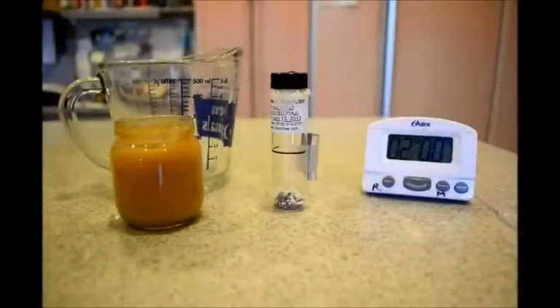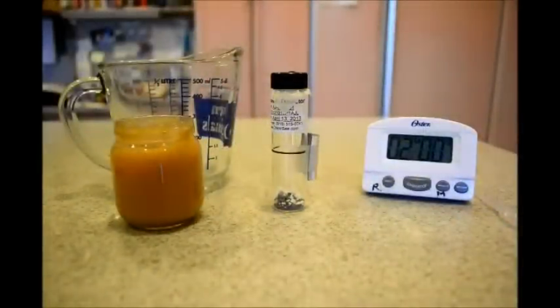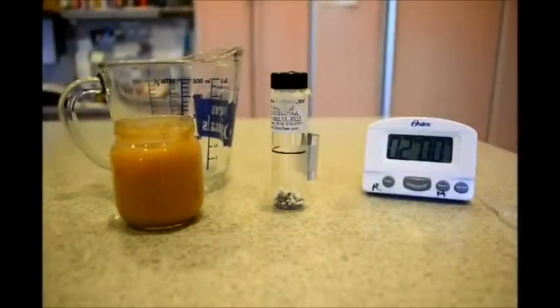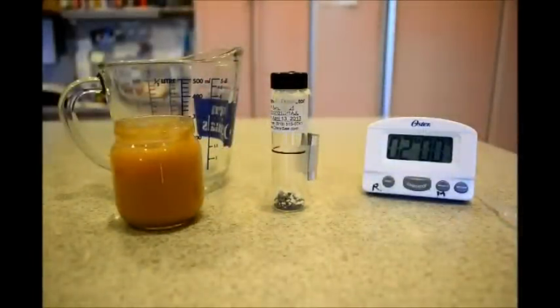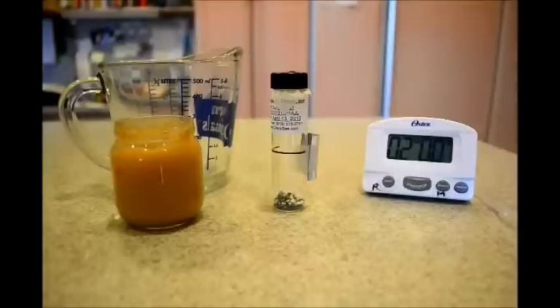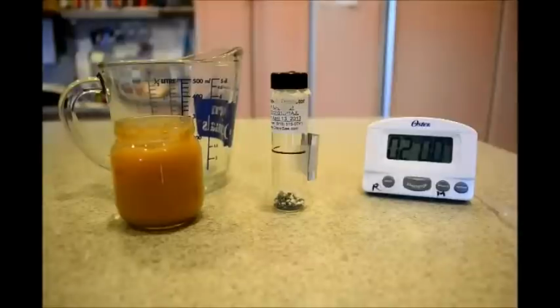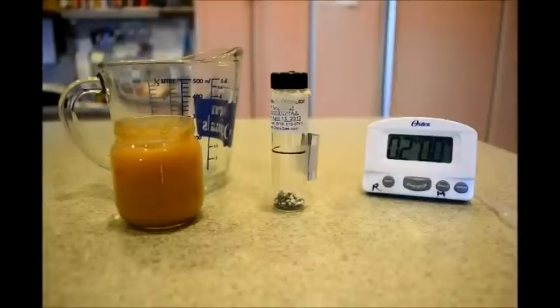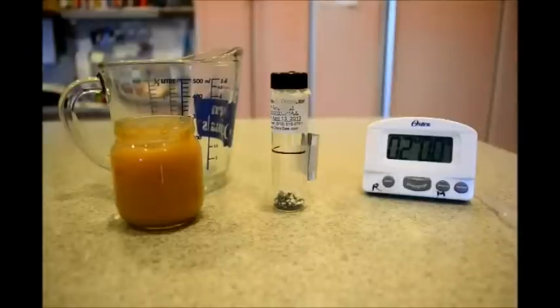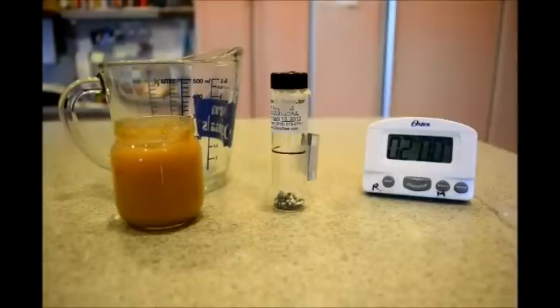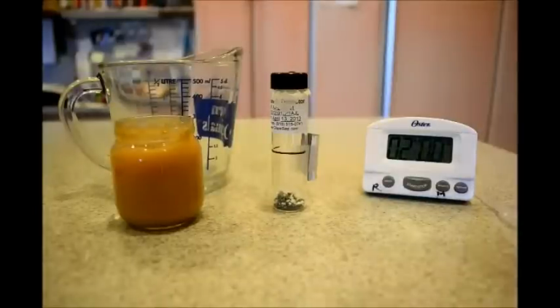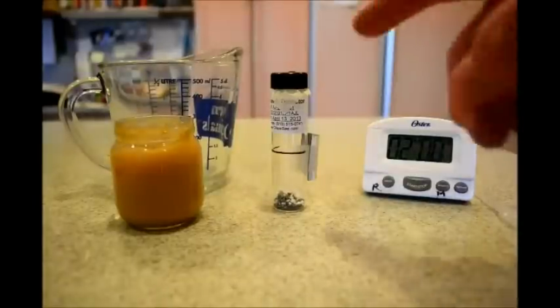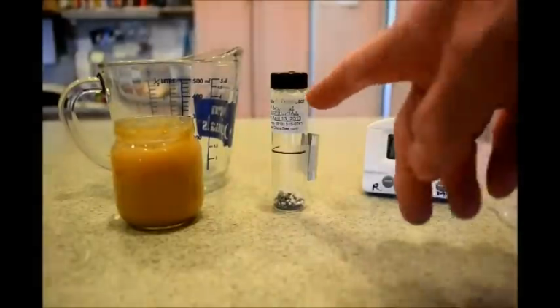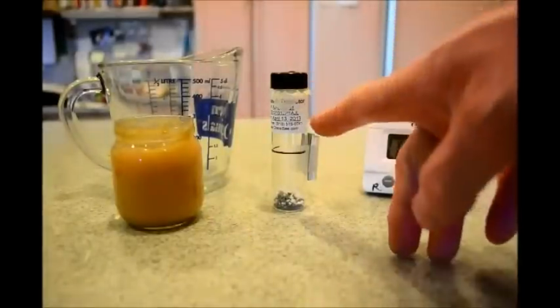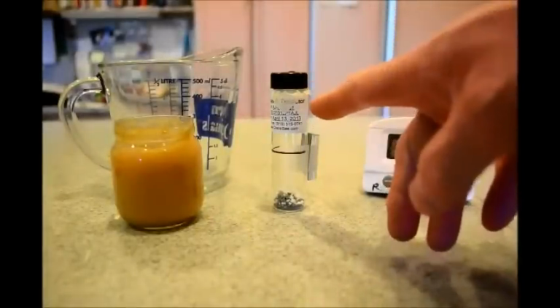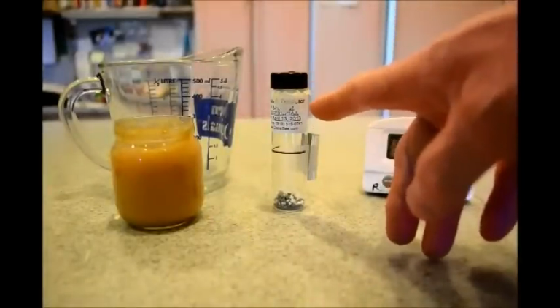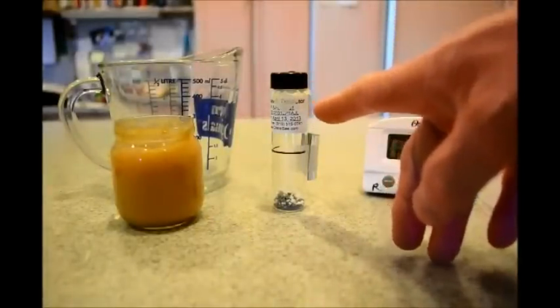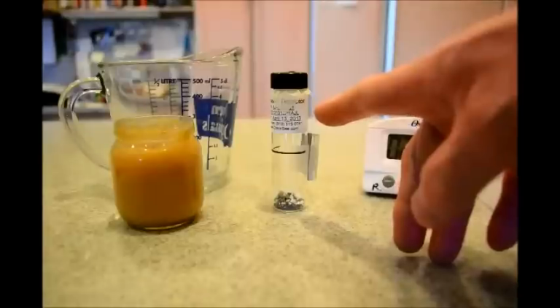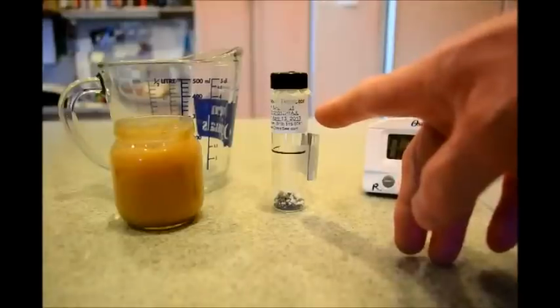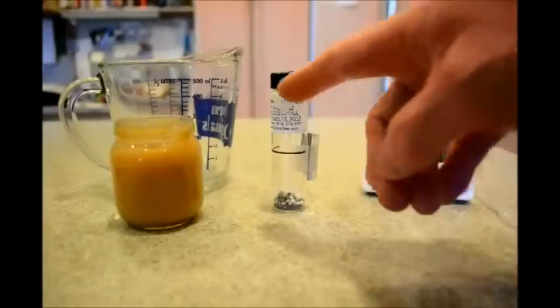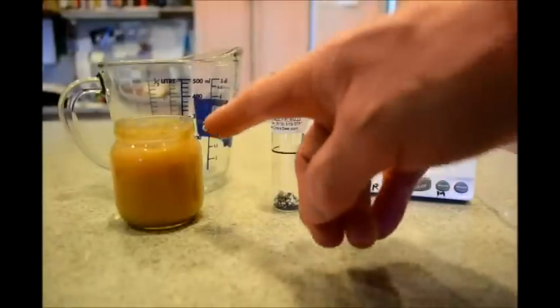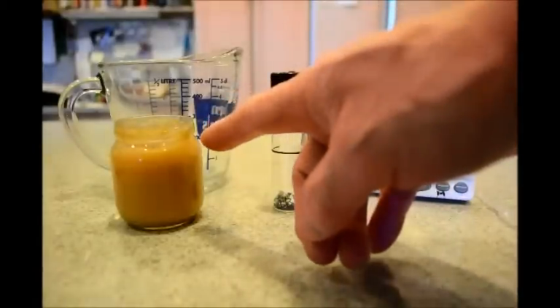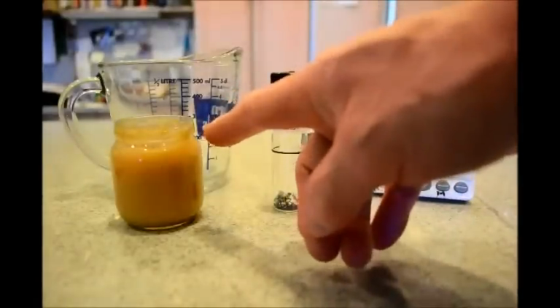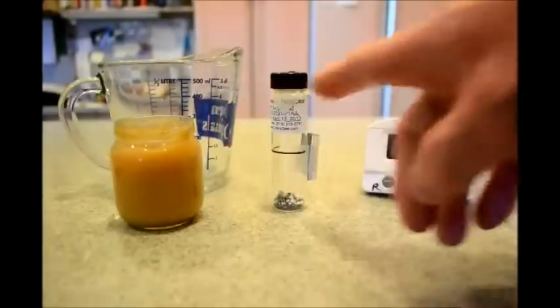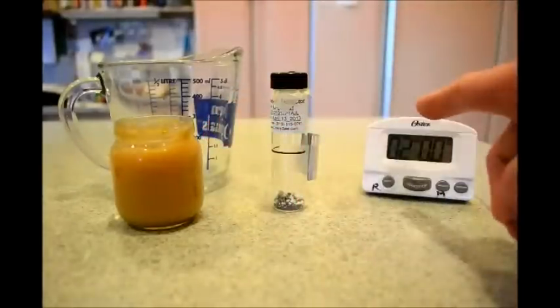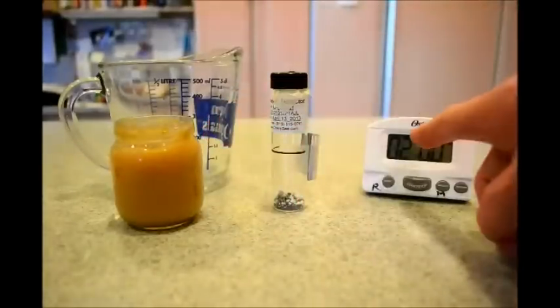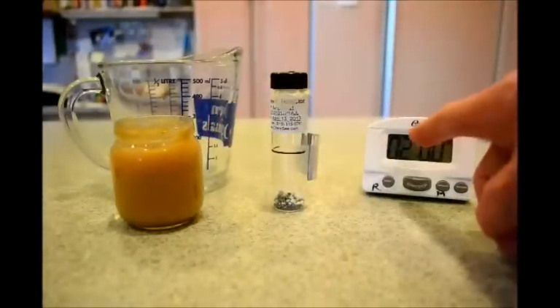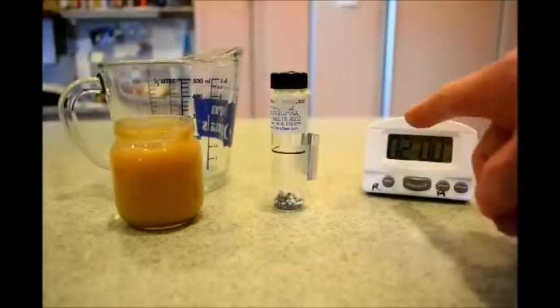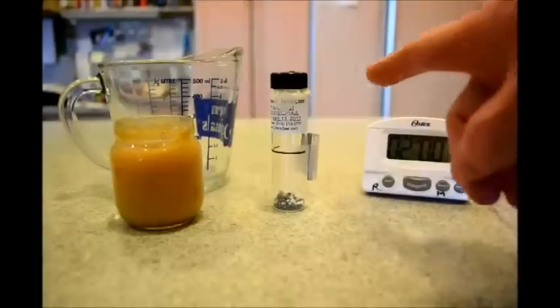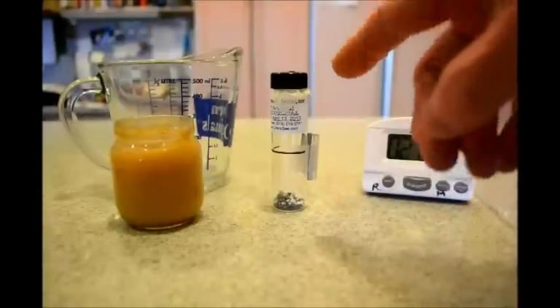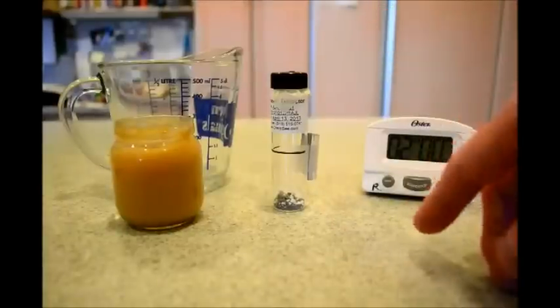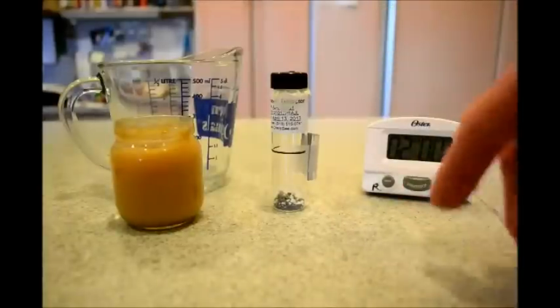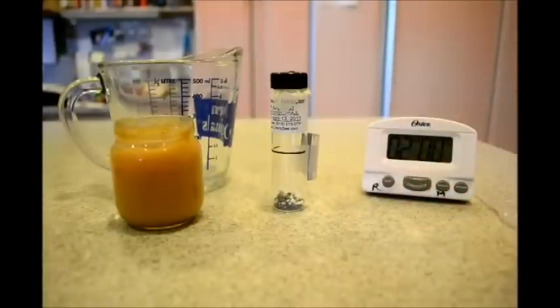Let's check if there's arsenic in baby food. We're going to use the TestSafe arsenic detector. Here's some baby food, and you'll need a timer. First, let's prepare the detector for use.